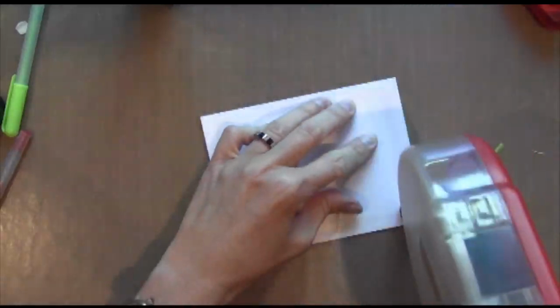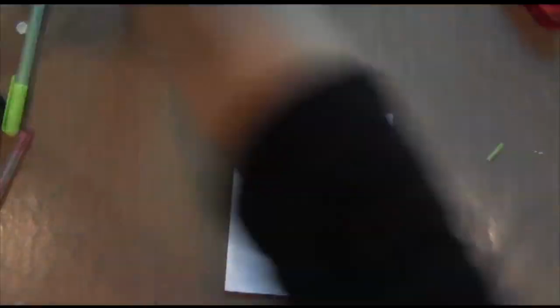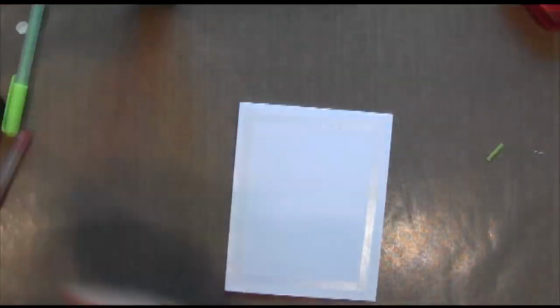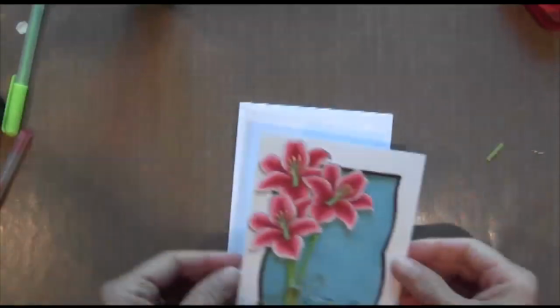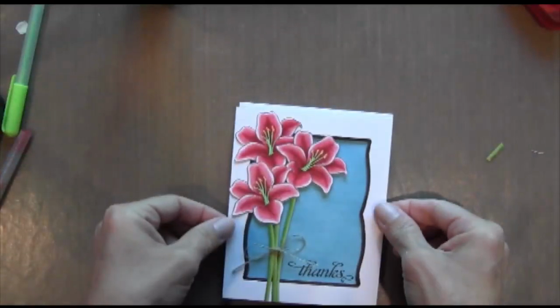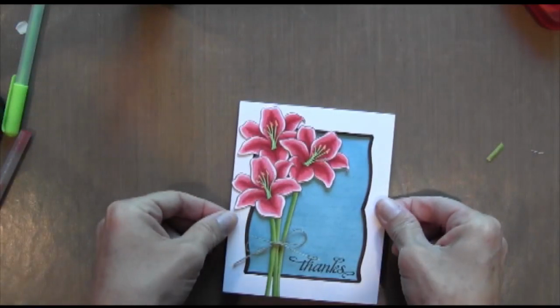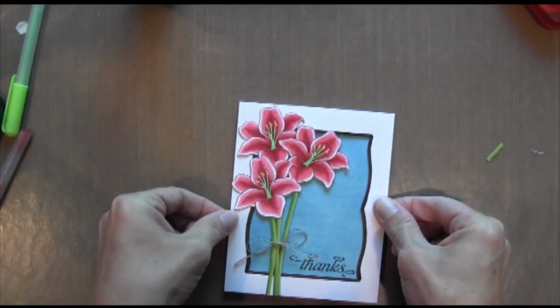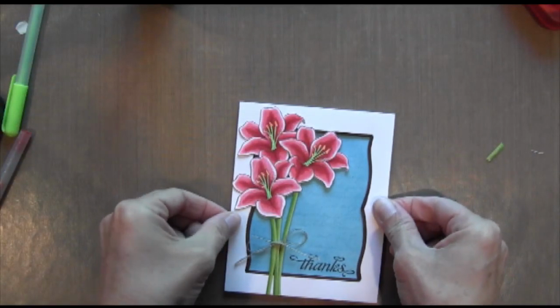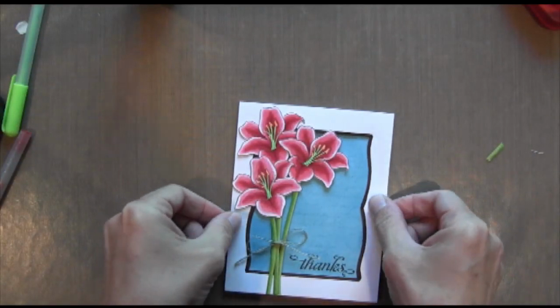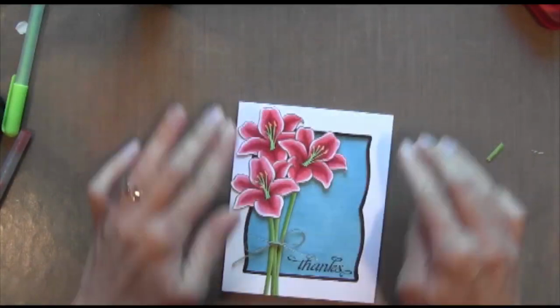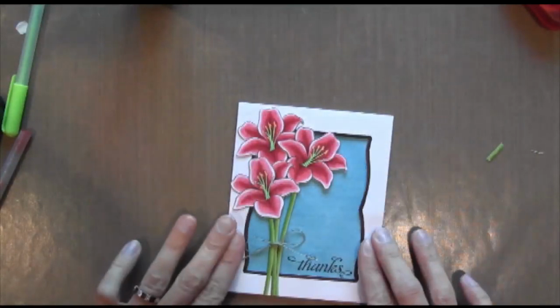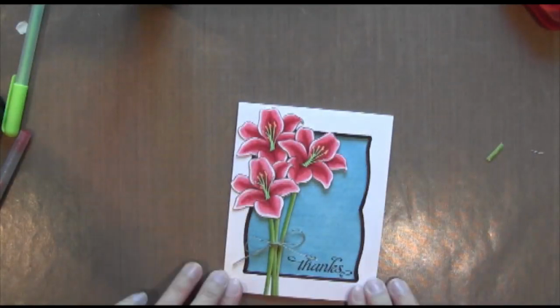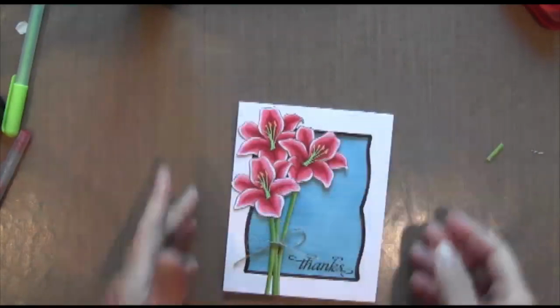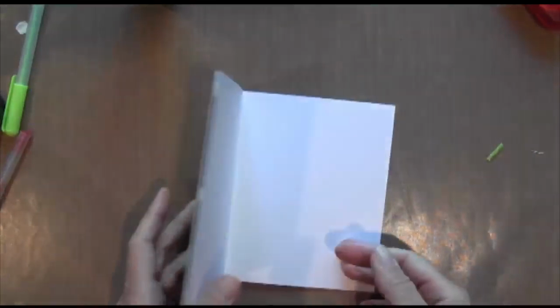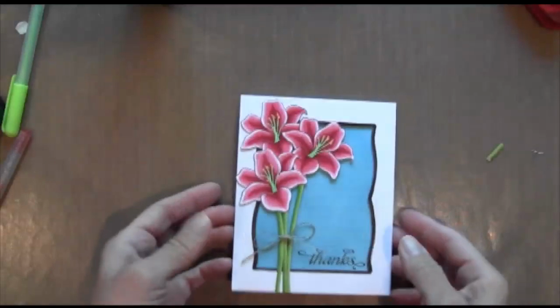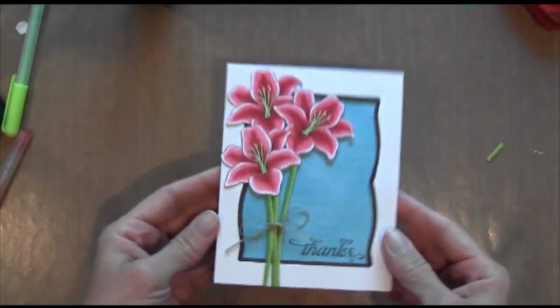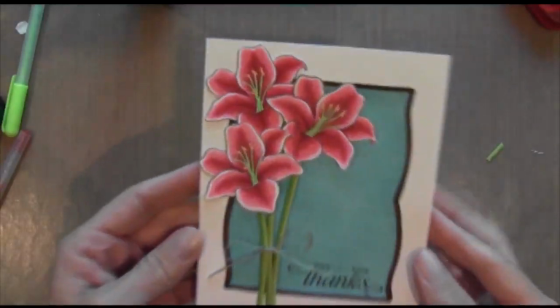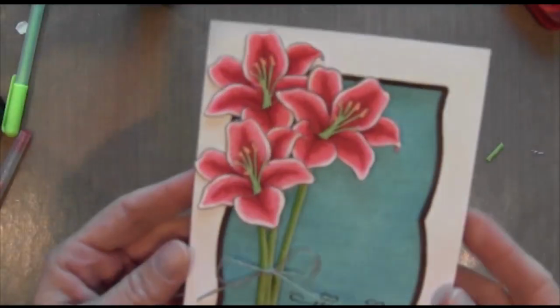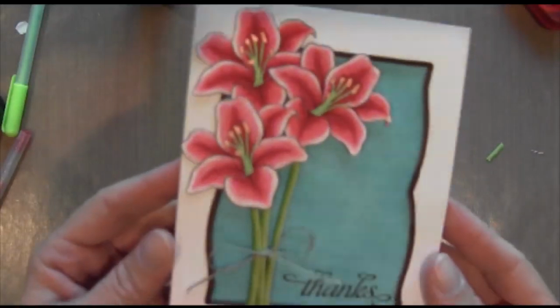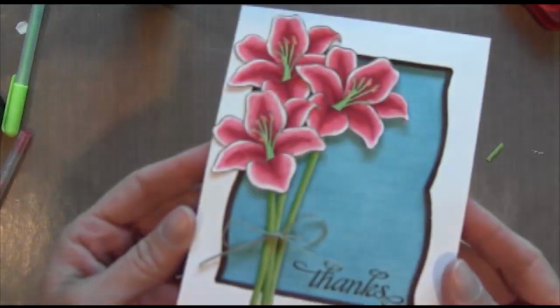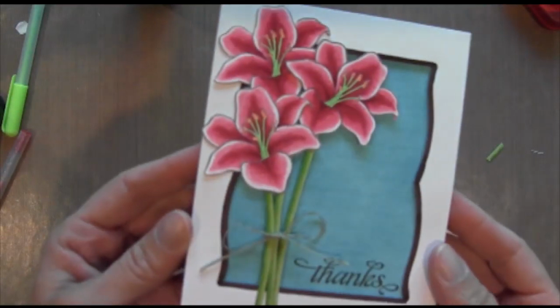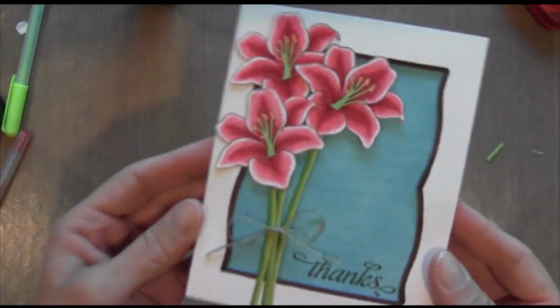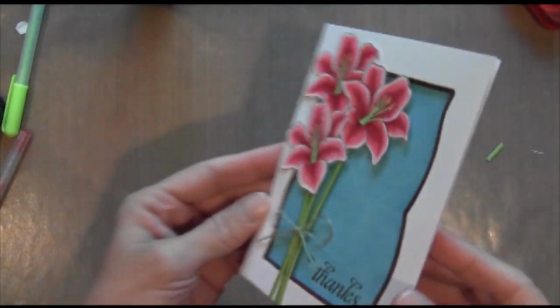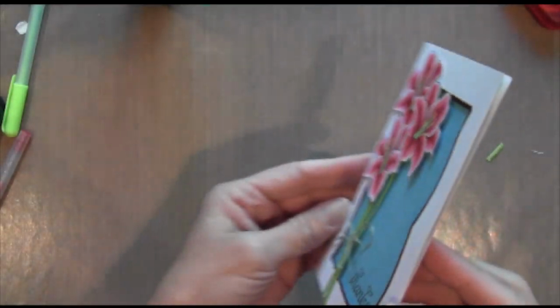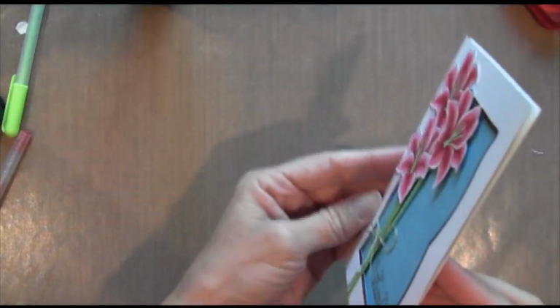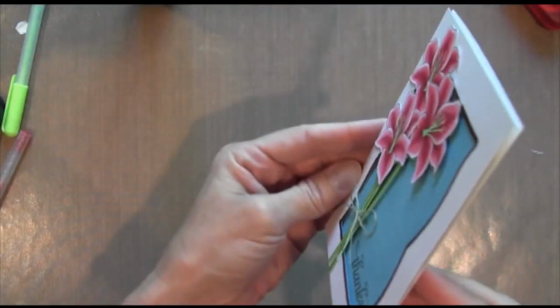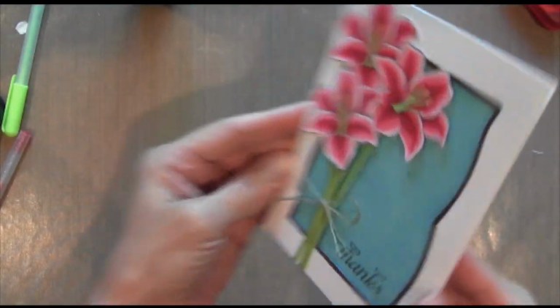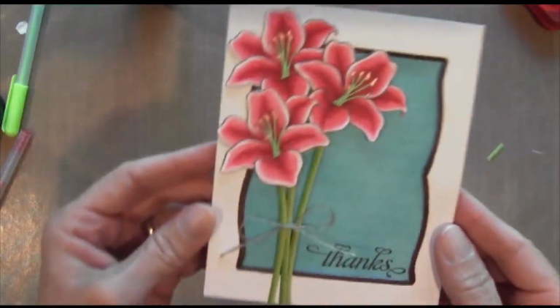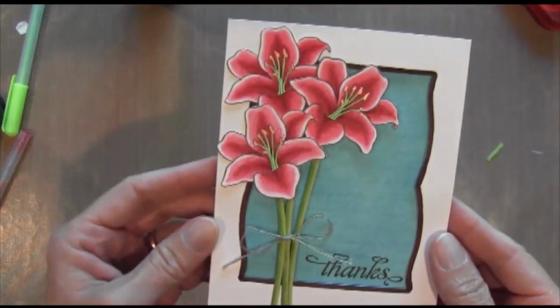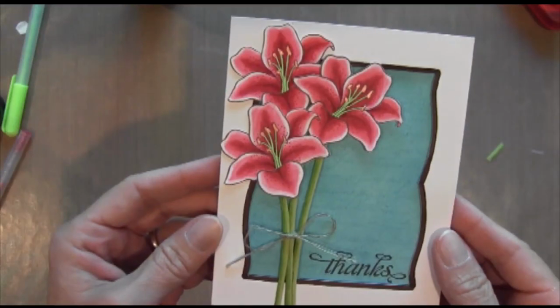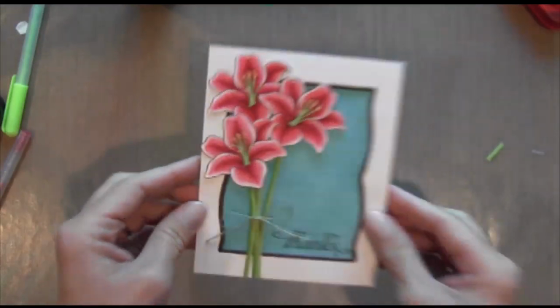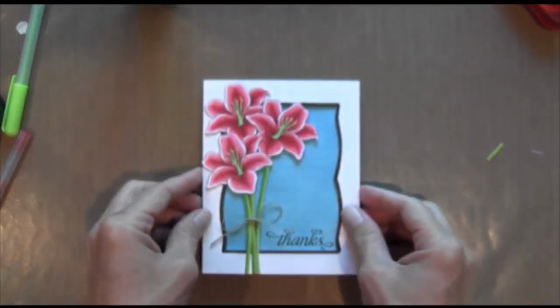Now I'm going to adhere it to a 4¼ by 5½ inch folded card — and that's it! I hope you enjoyed it and I'll see you next week. Thanks for watching.